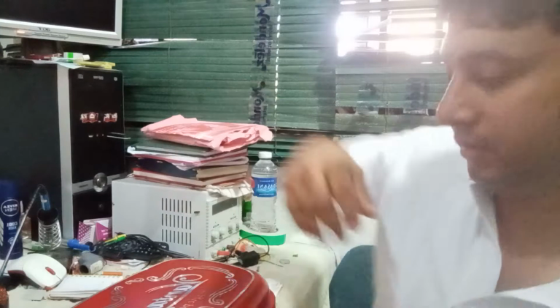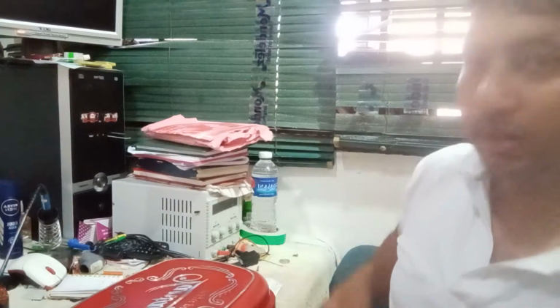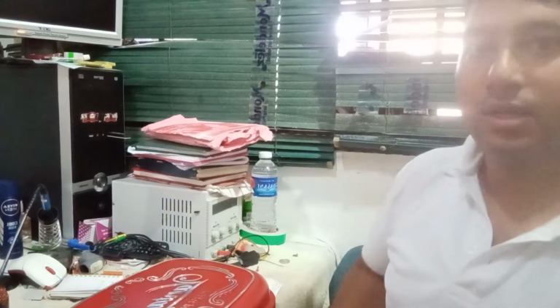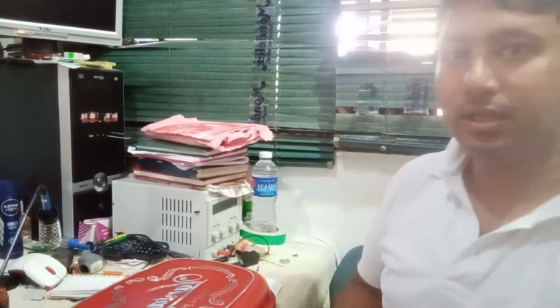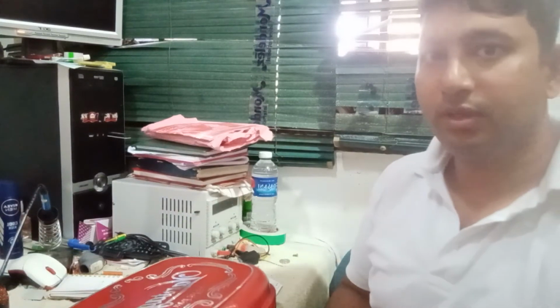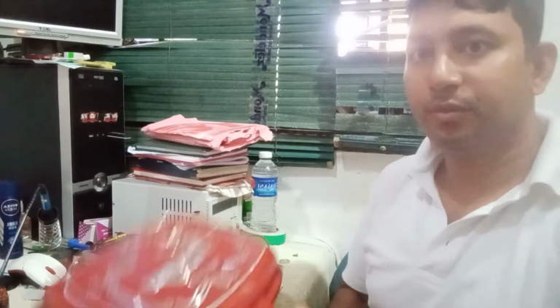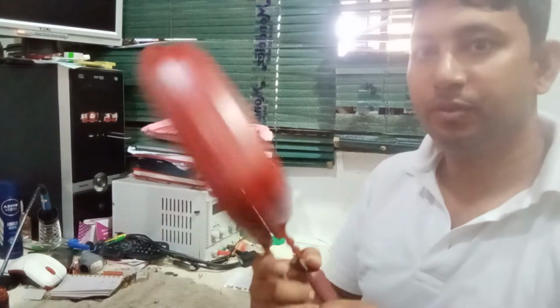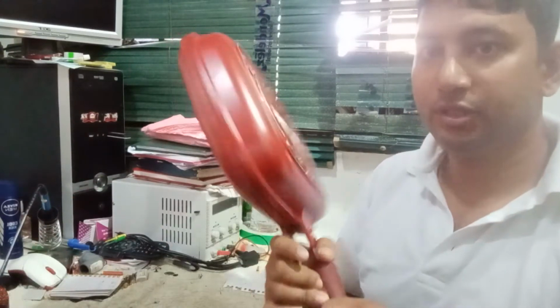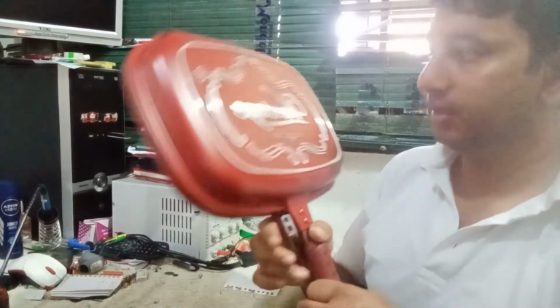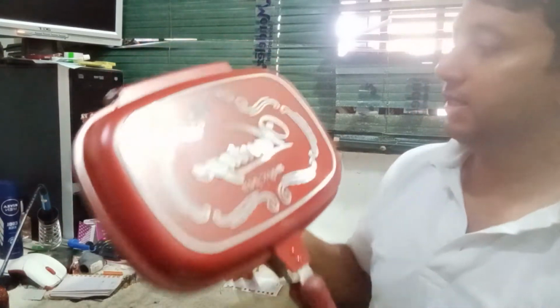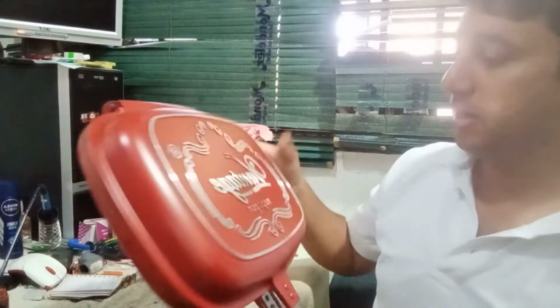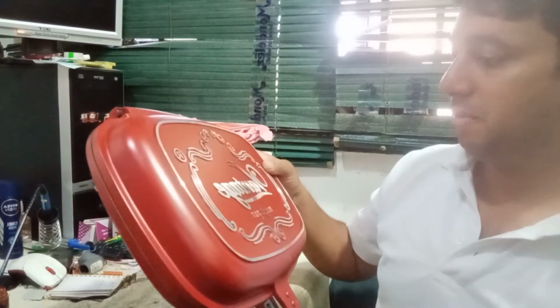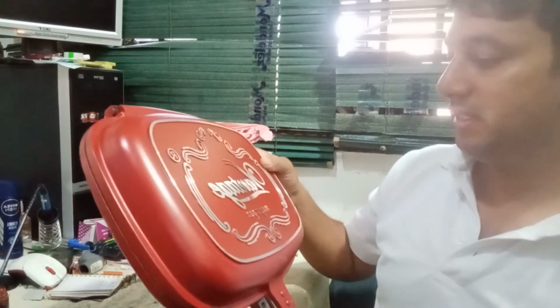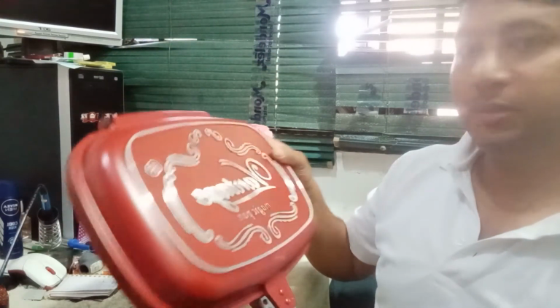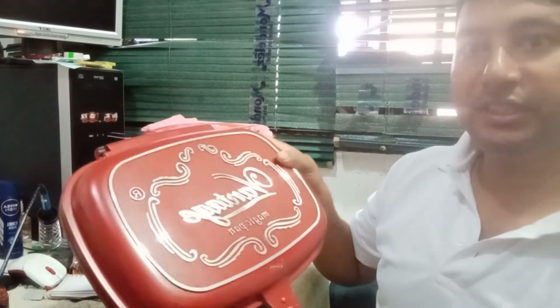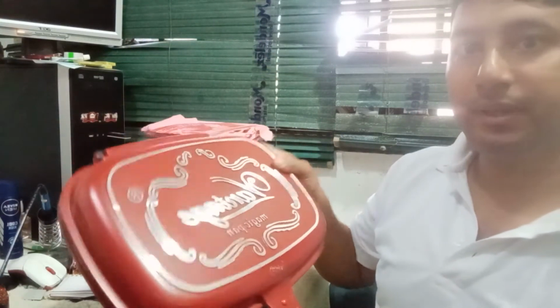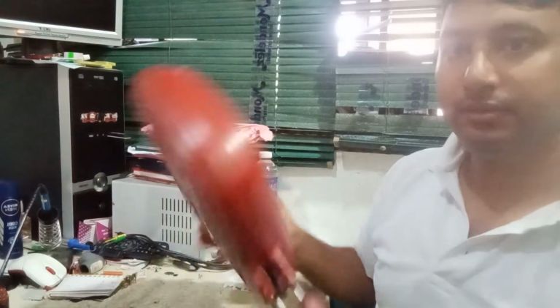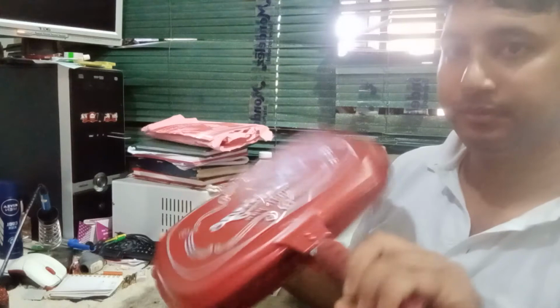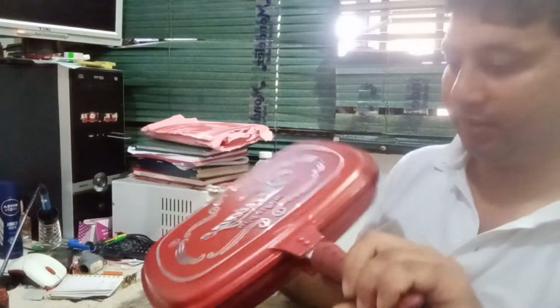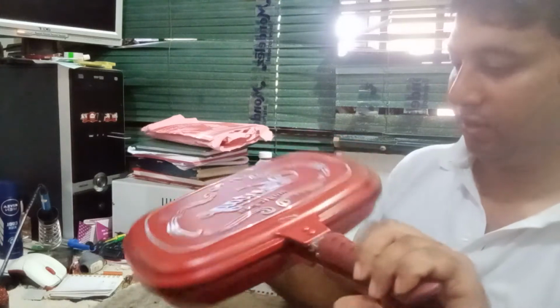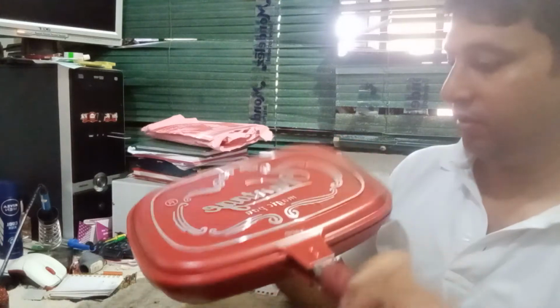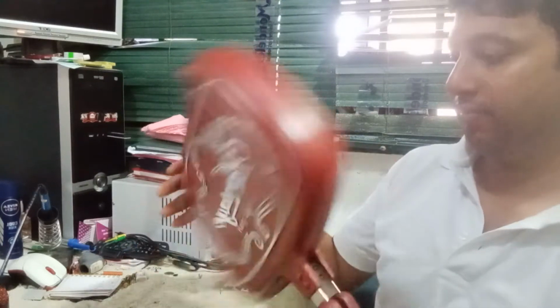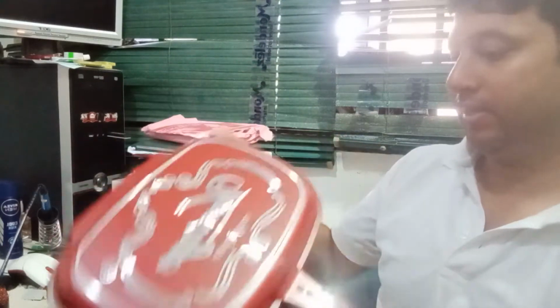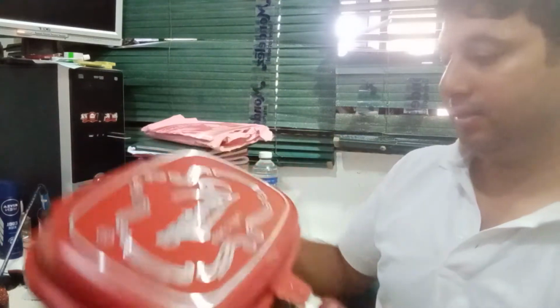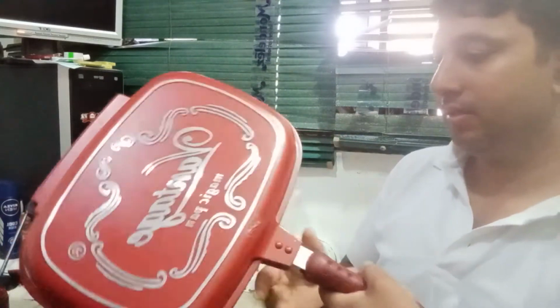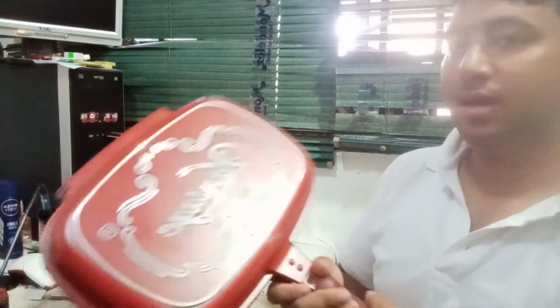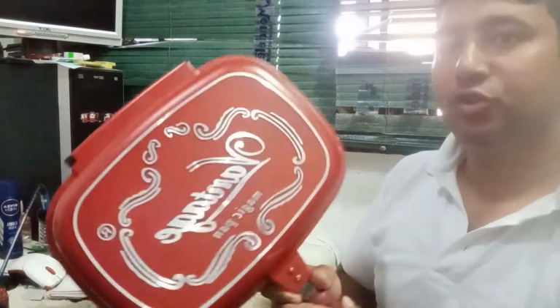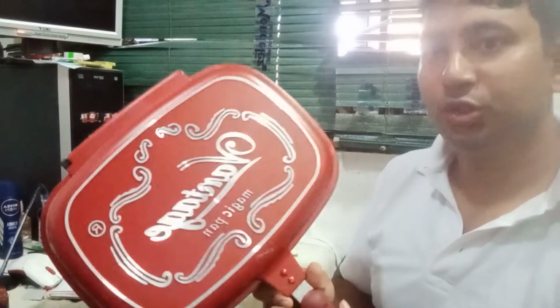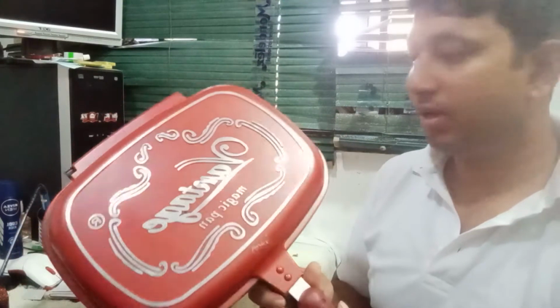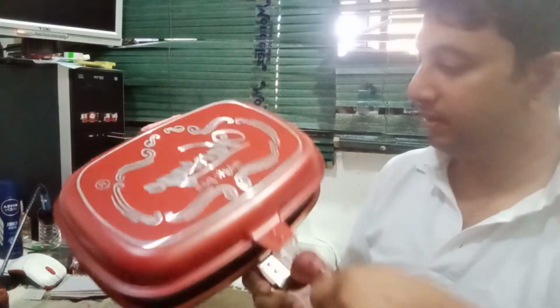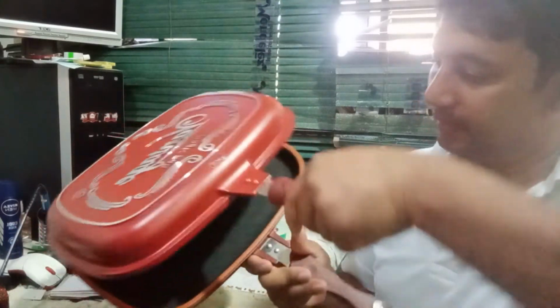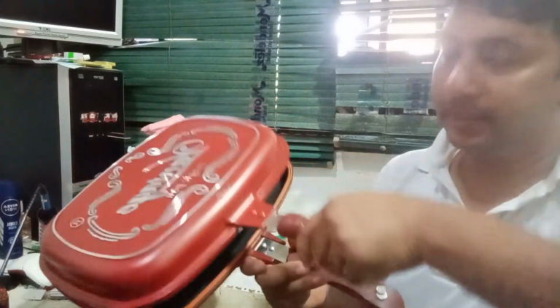Assalamu alaikum dear viewers. This is the vintage magic pen — very nice. I will show you one technique.